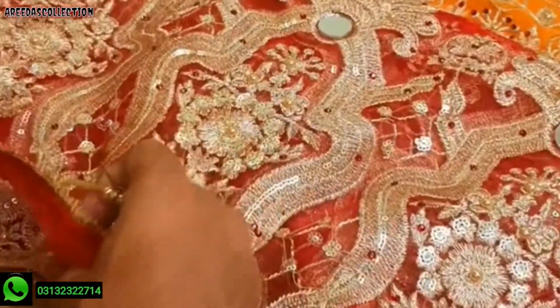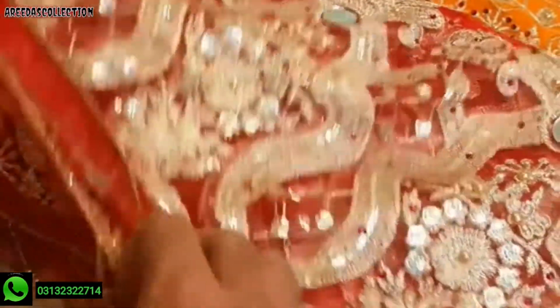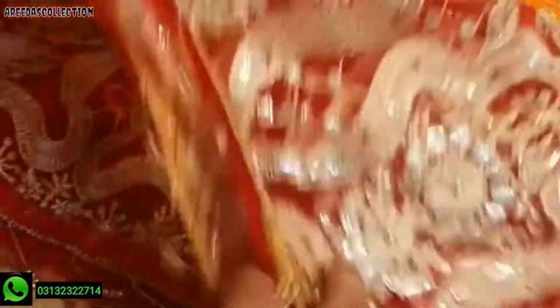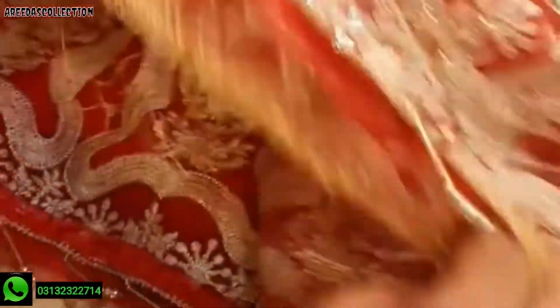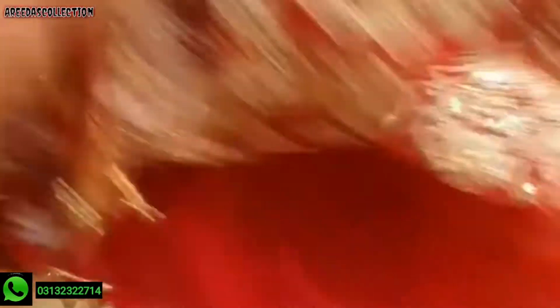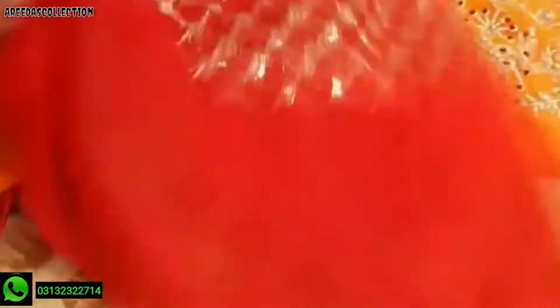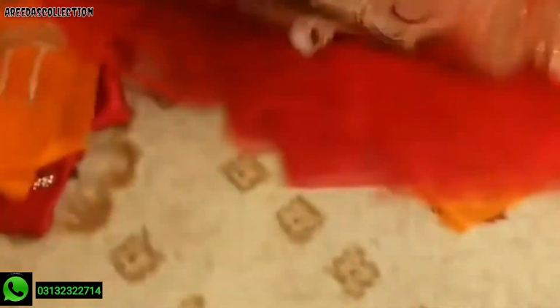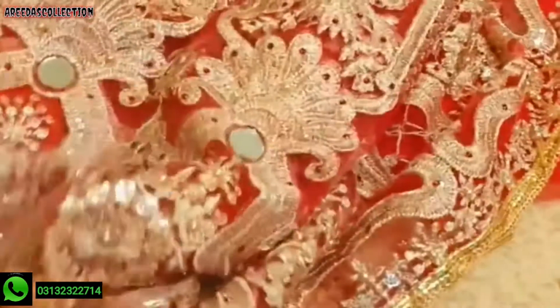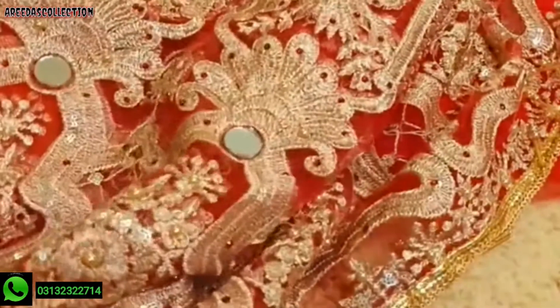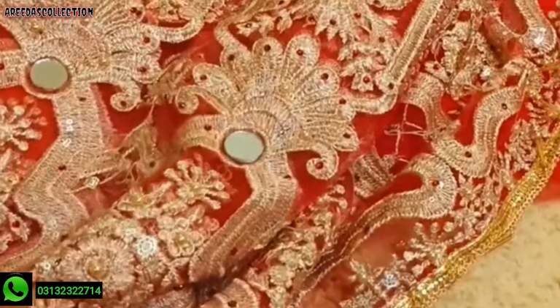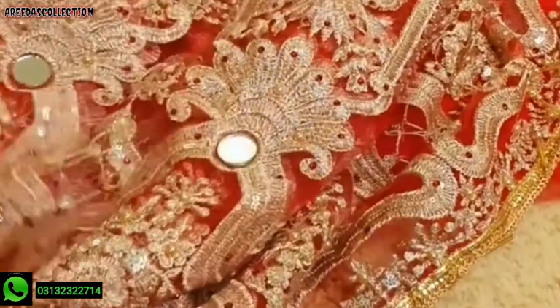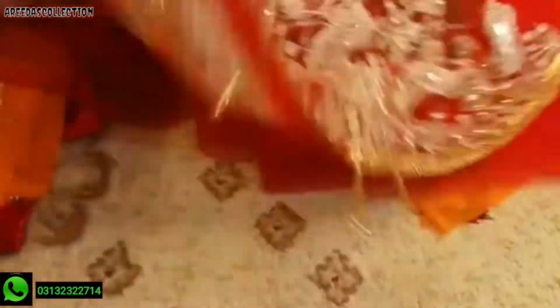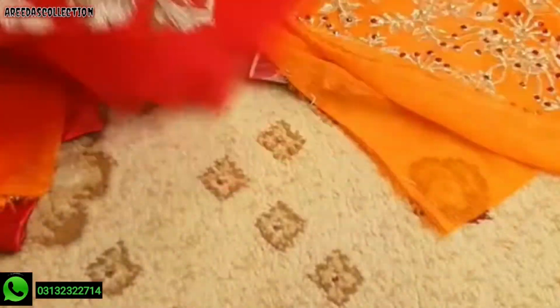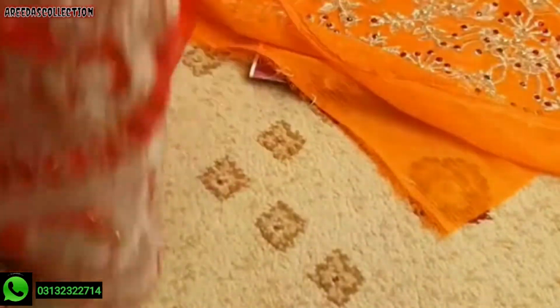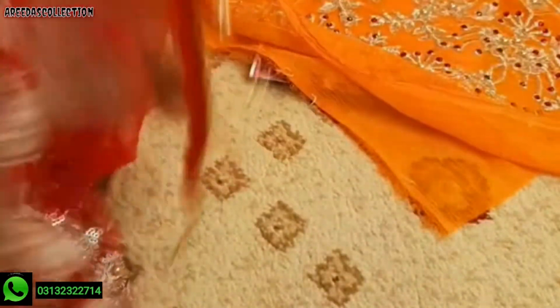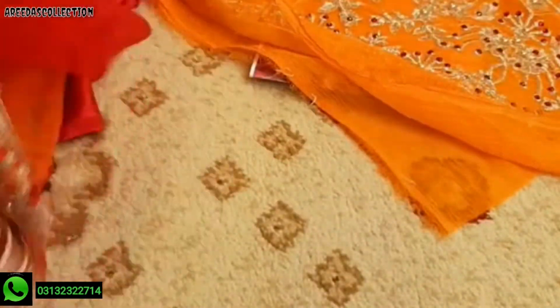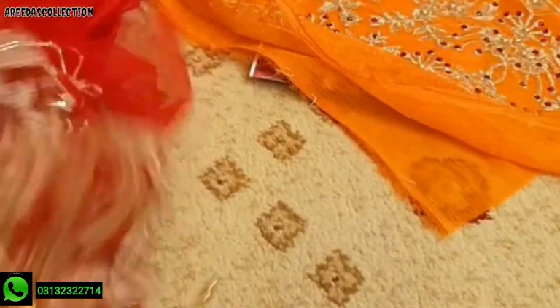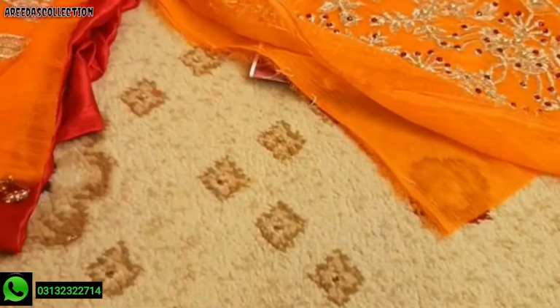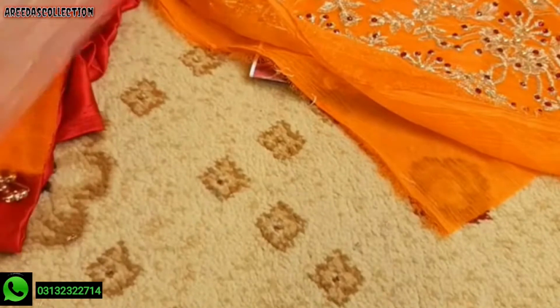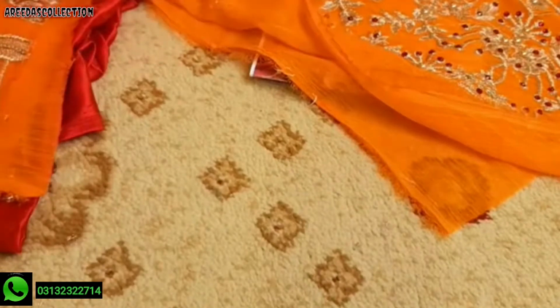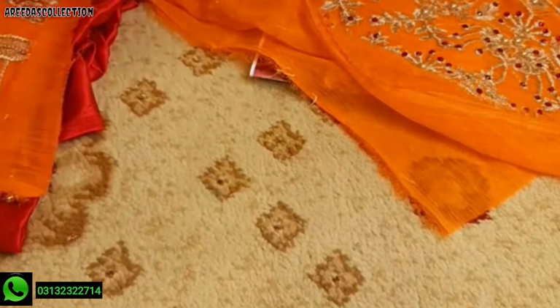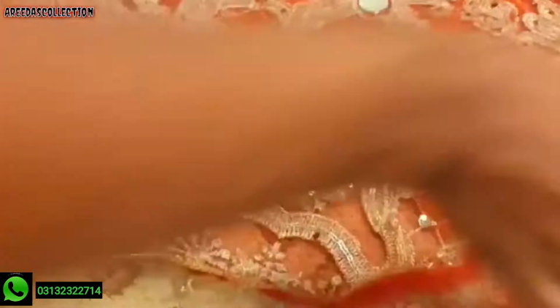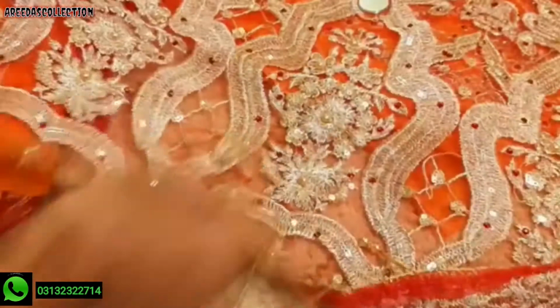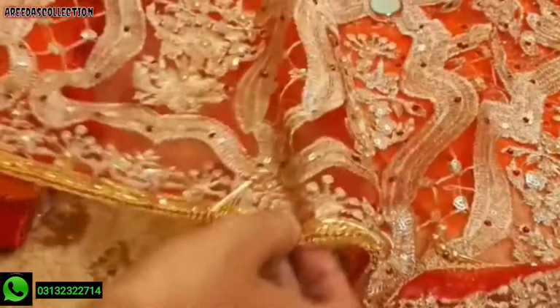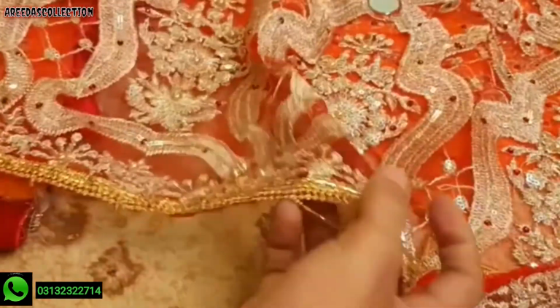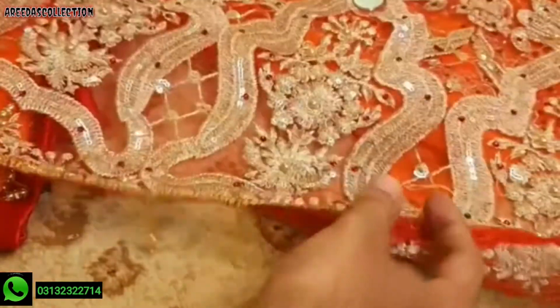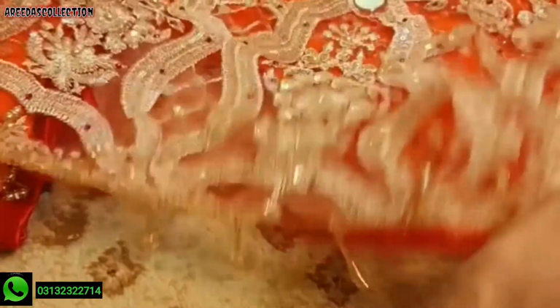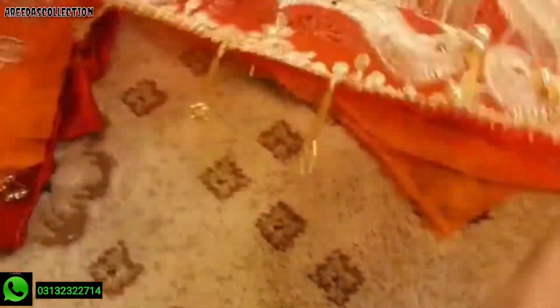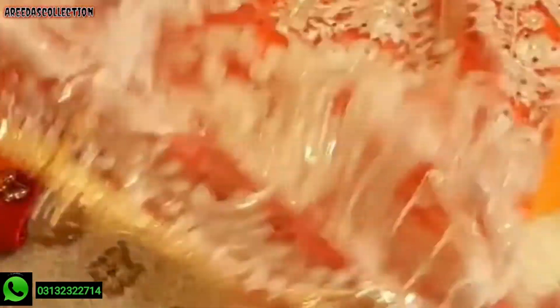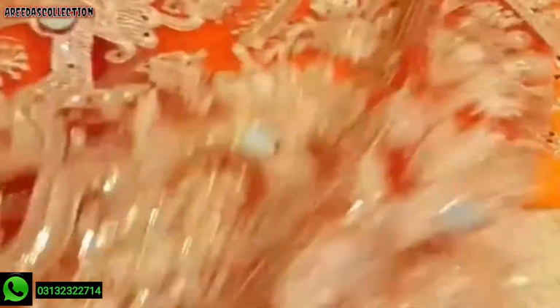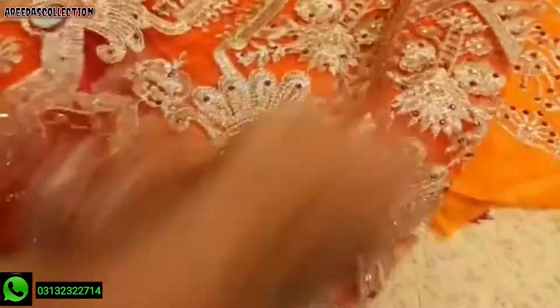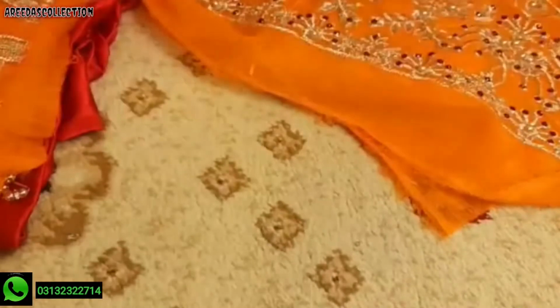The net is on the mirror, with mirror work. There are two pieces — front and back. This is the front.